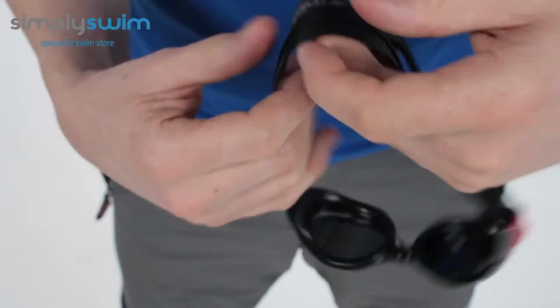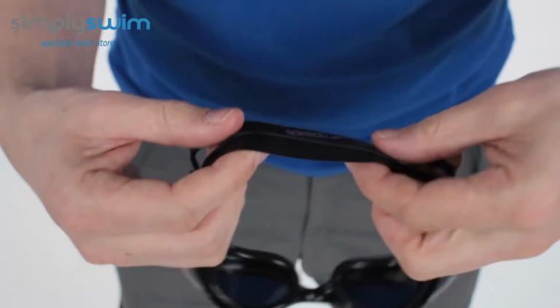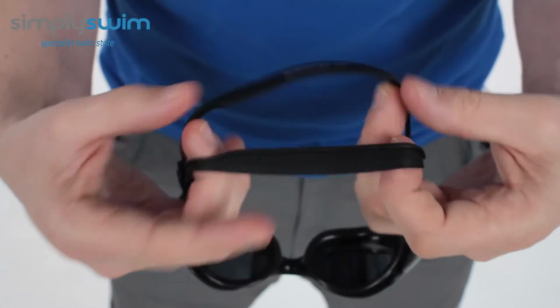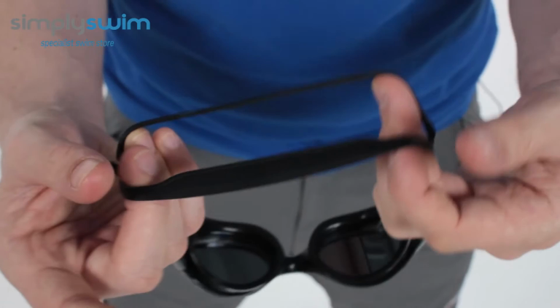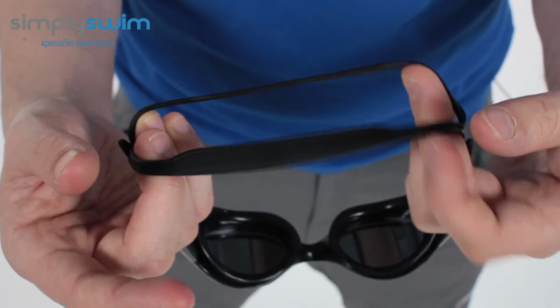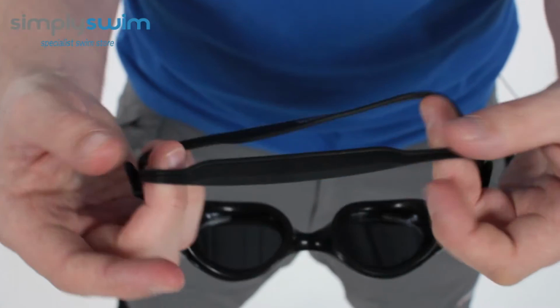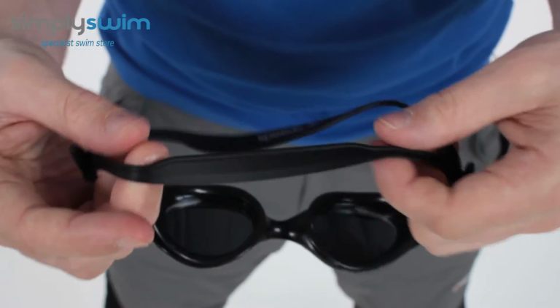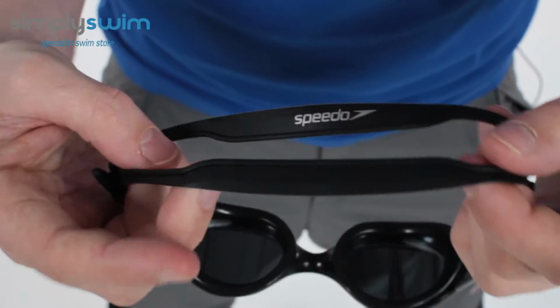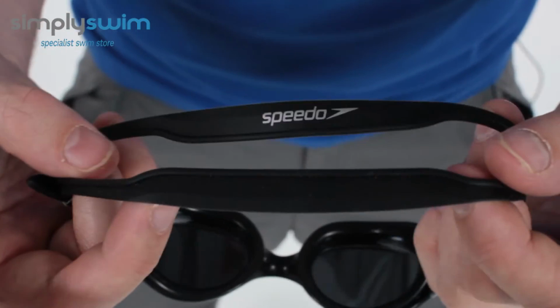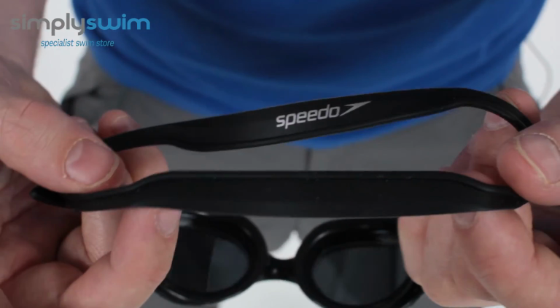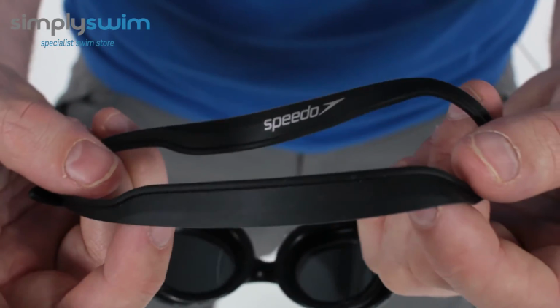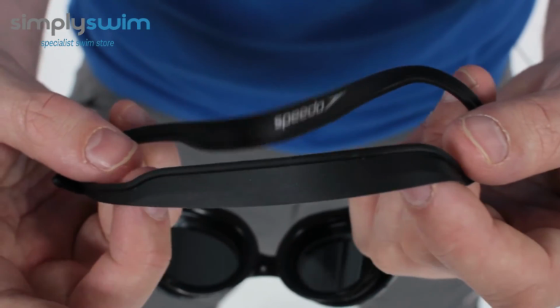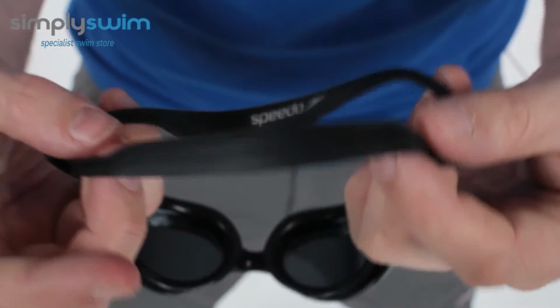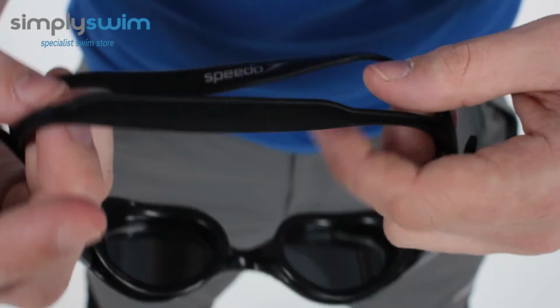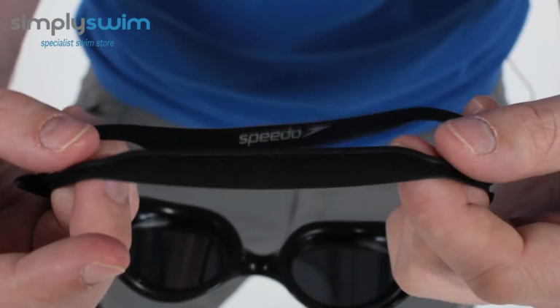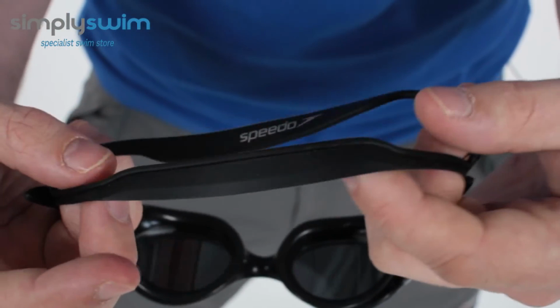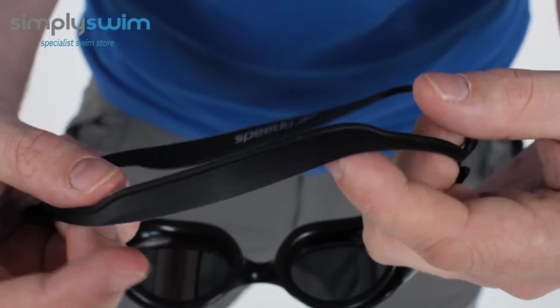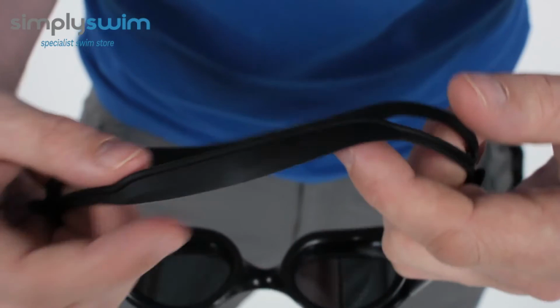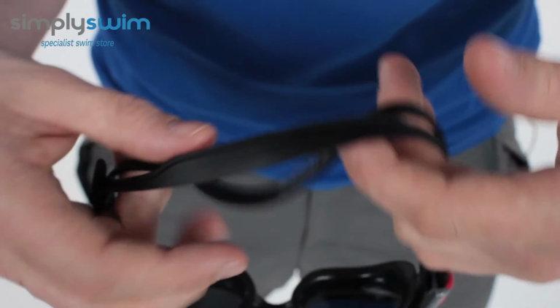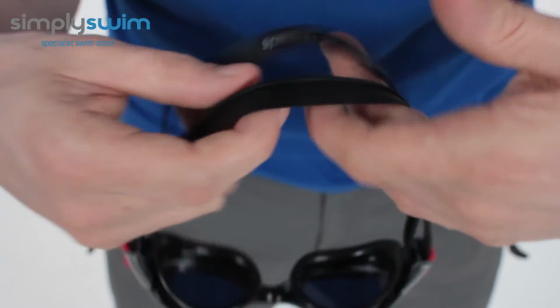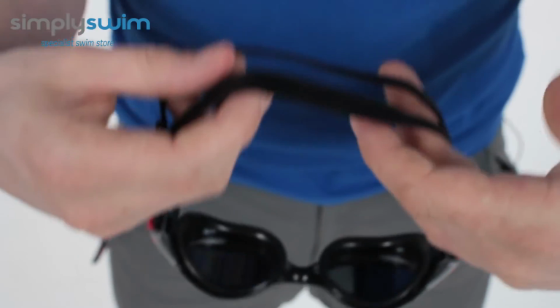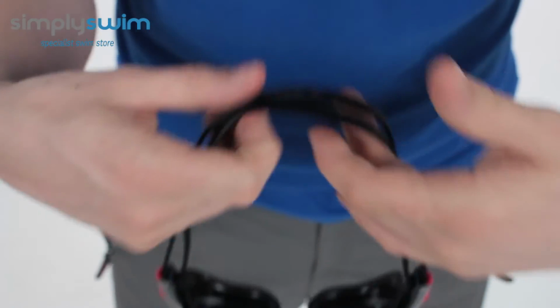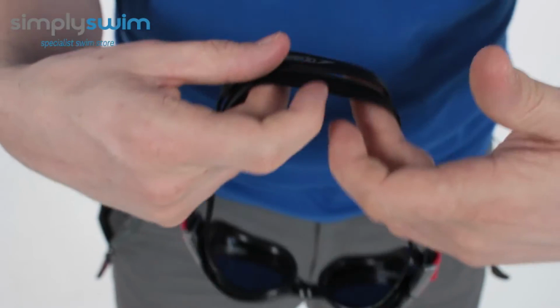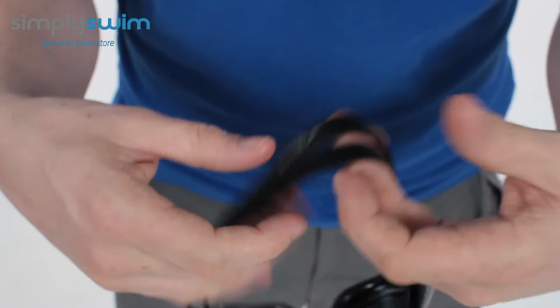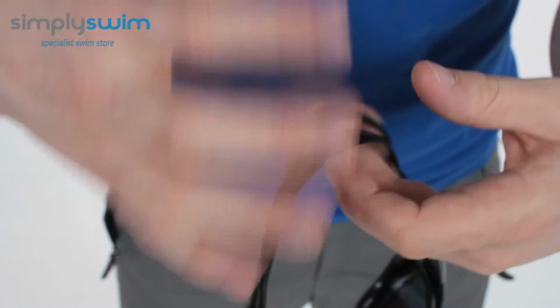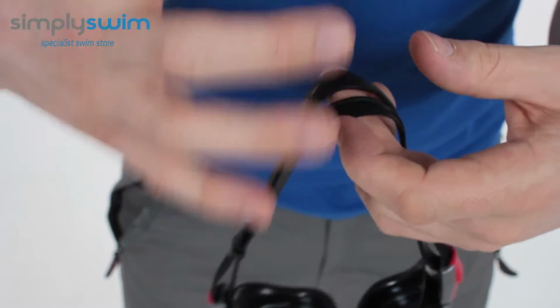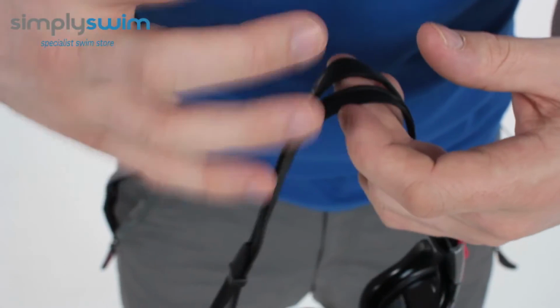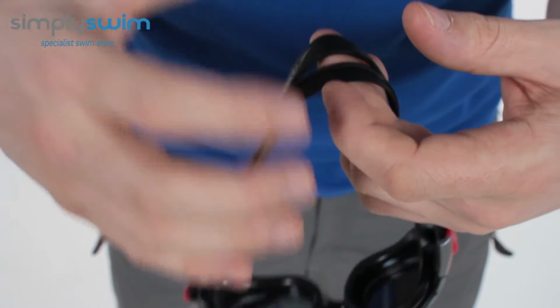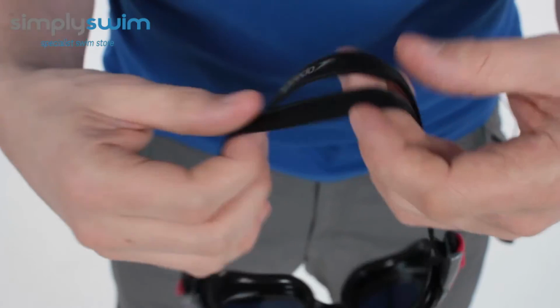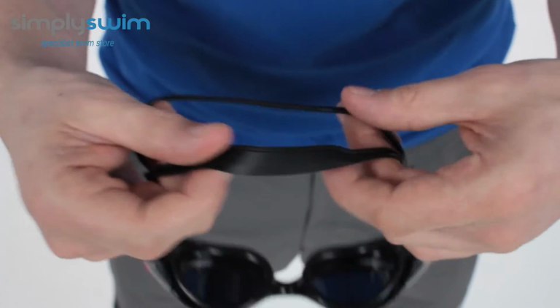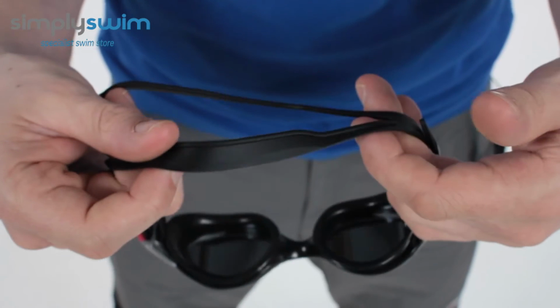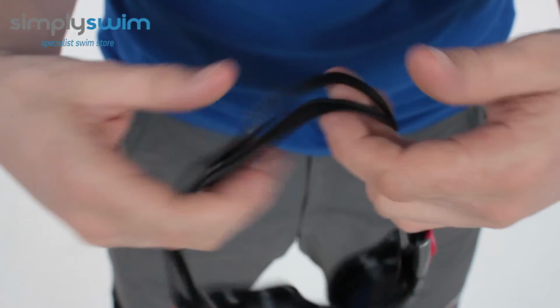On the back you've got a split back strap, which sits comfortably along the back of your head. You can customise the overall shape and hold at the back, giving the goggle a secure and more comfortable fit.